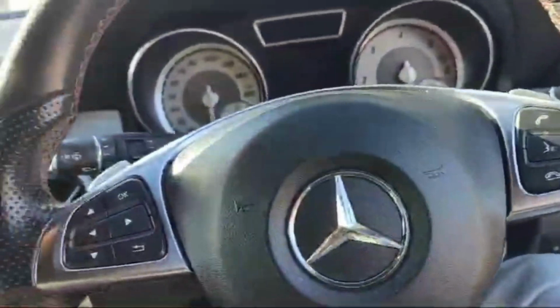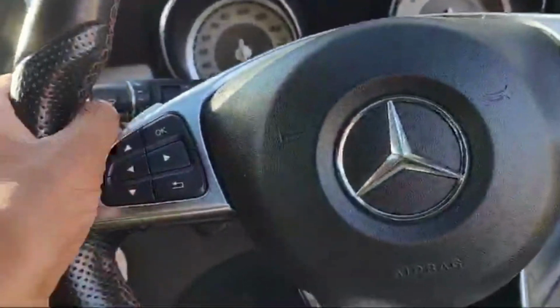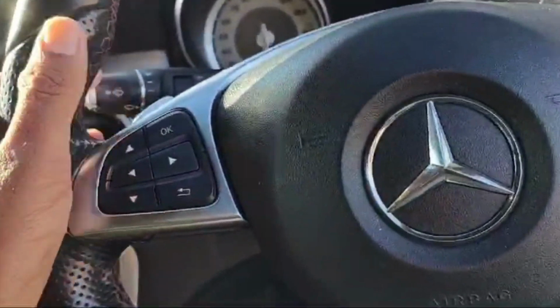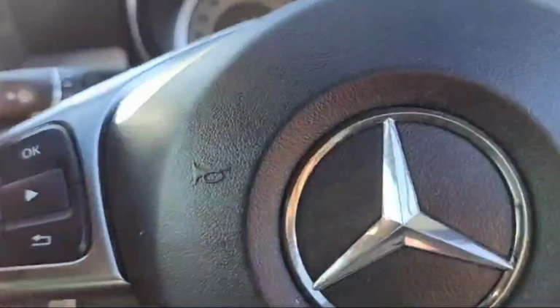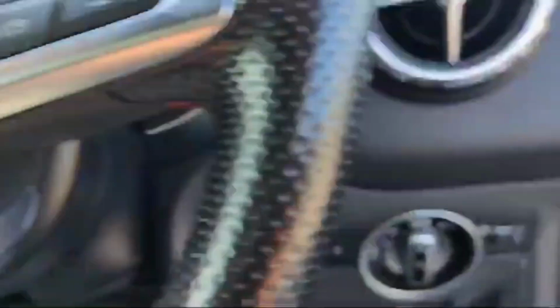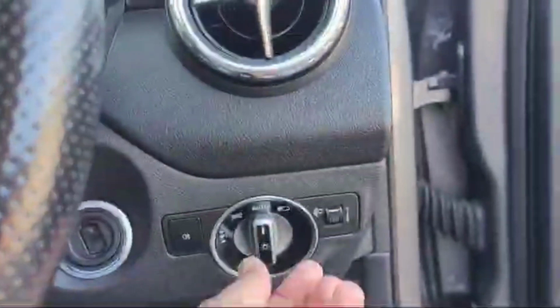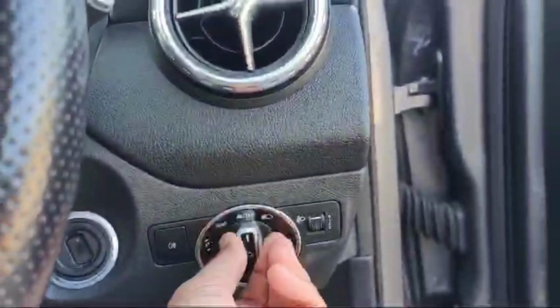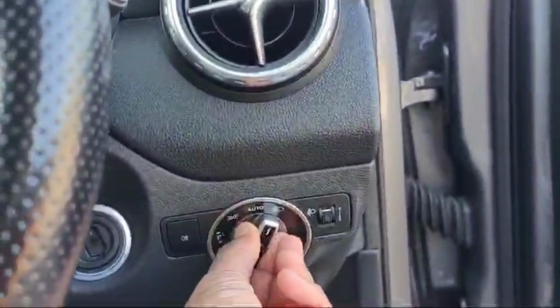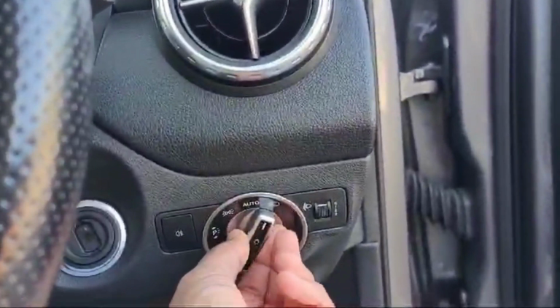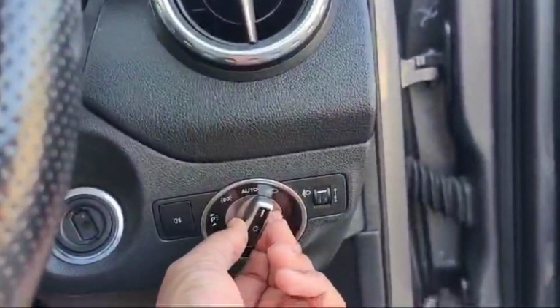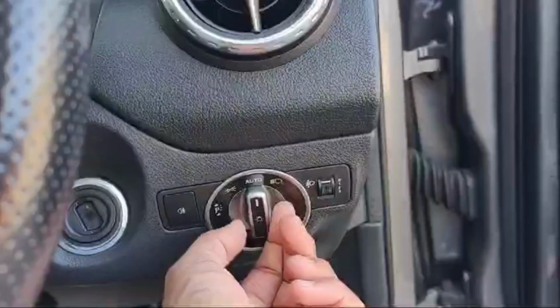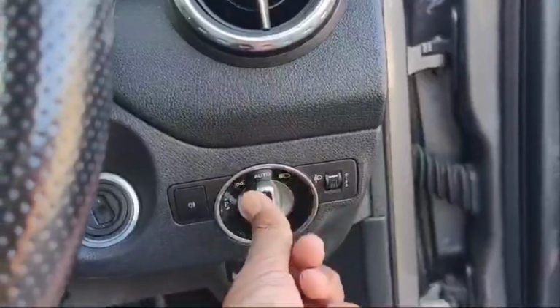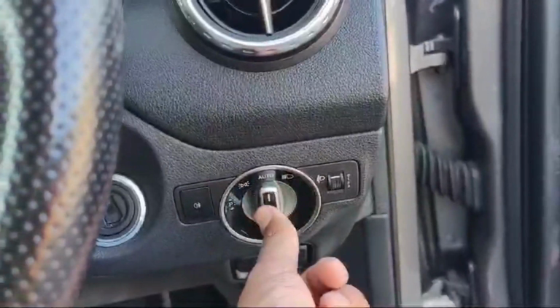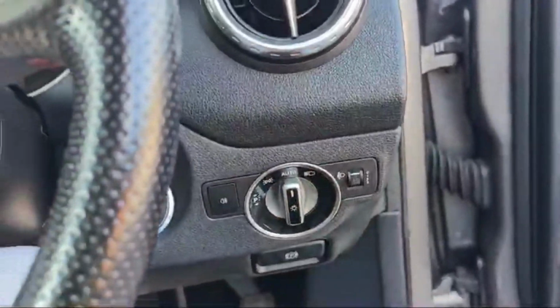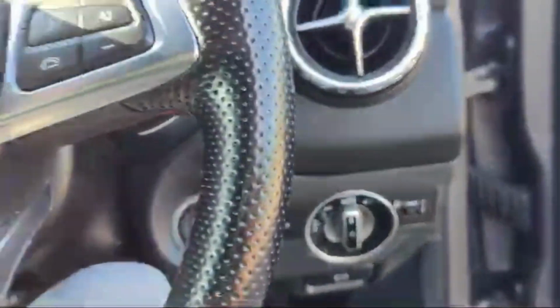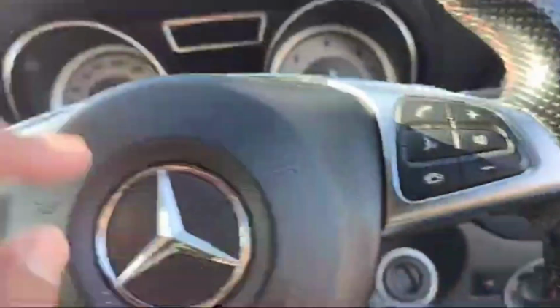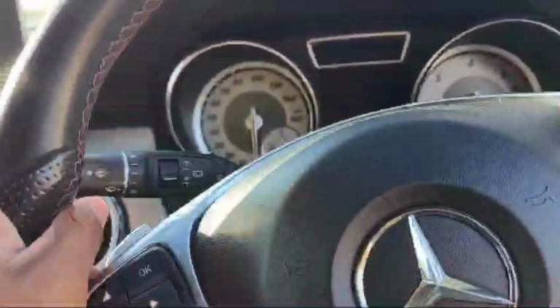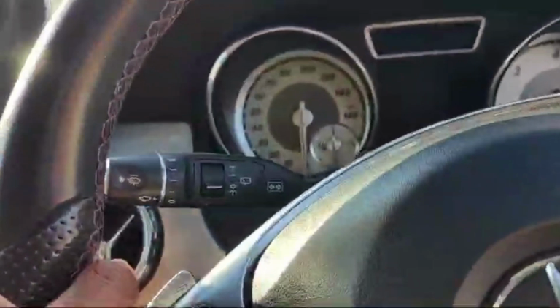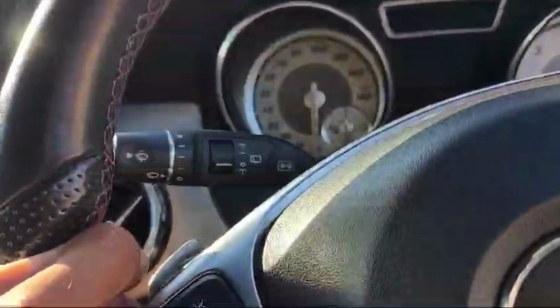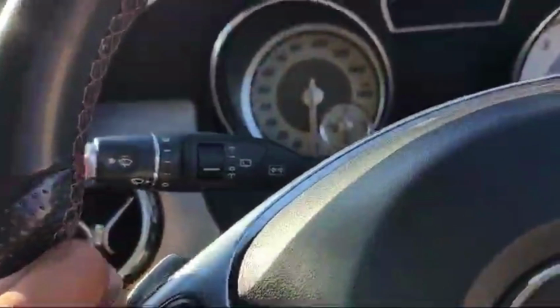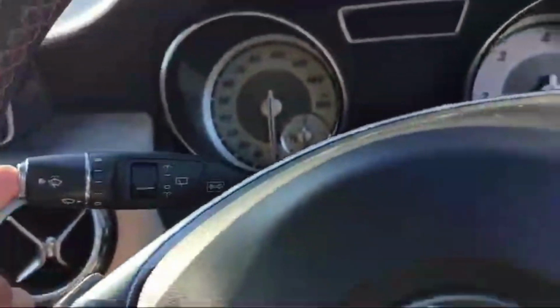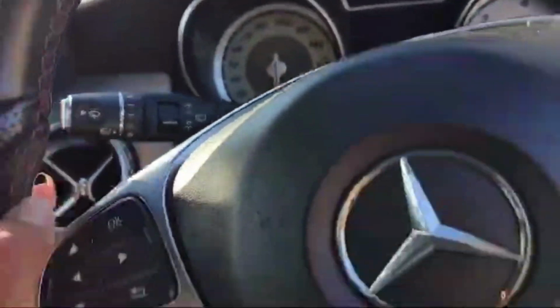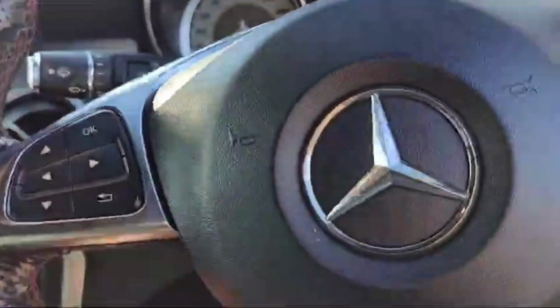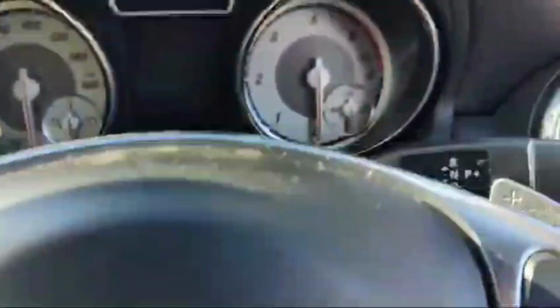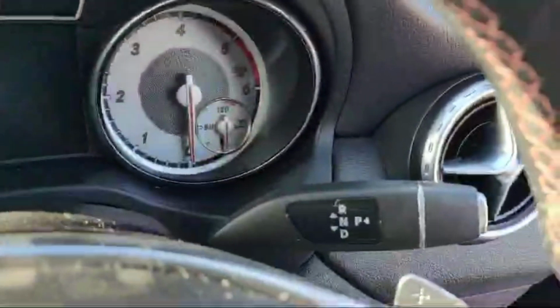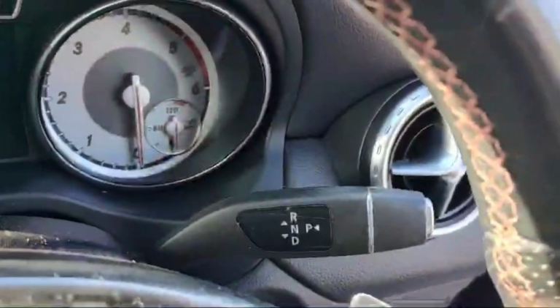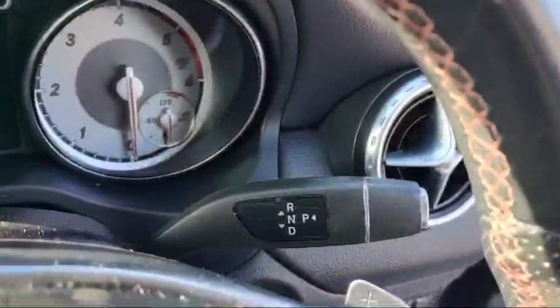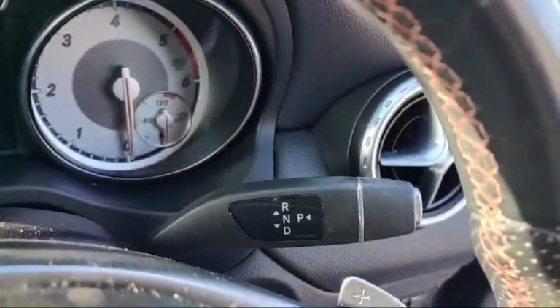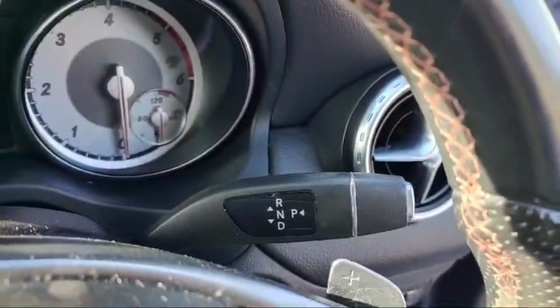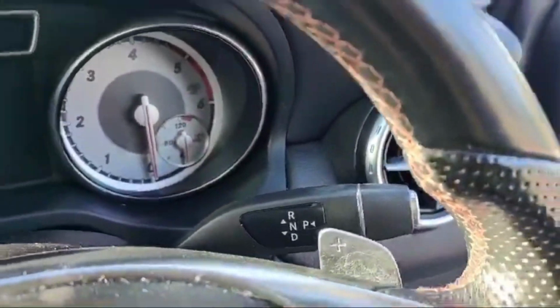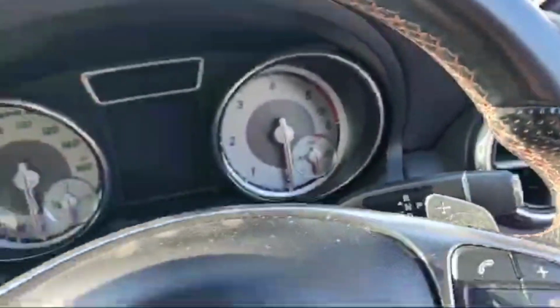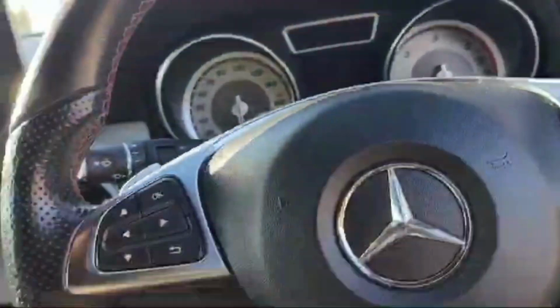This is the light controller and the automatic light option is there on the dashboard. On the left side is the front and rear wiper controller, and on the right side is the transmission system.